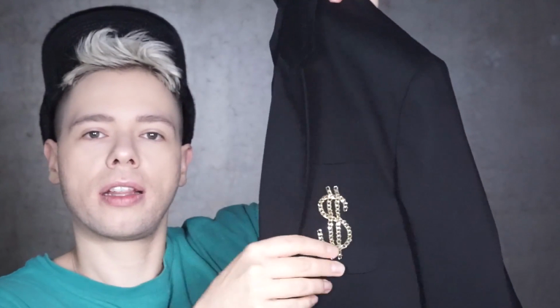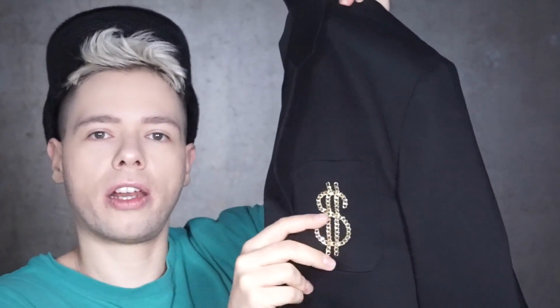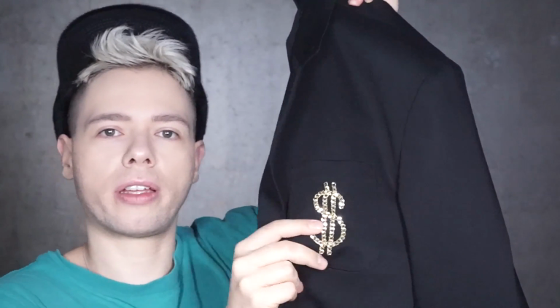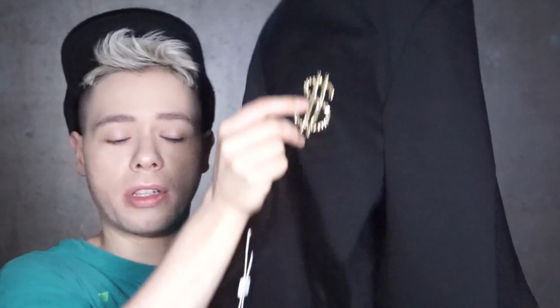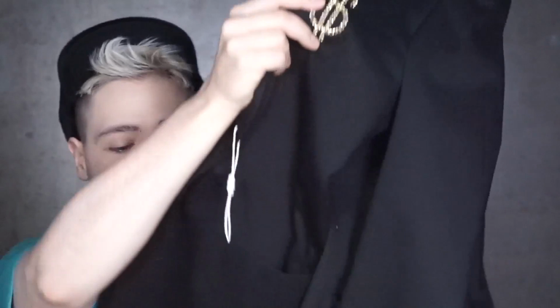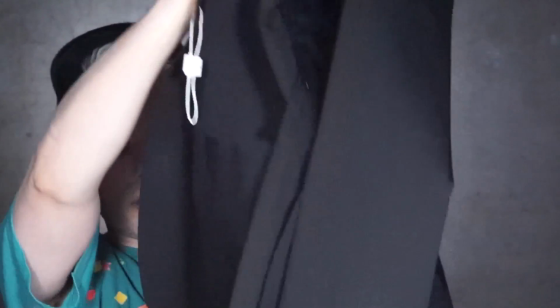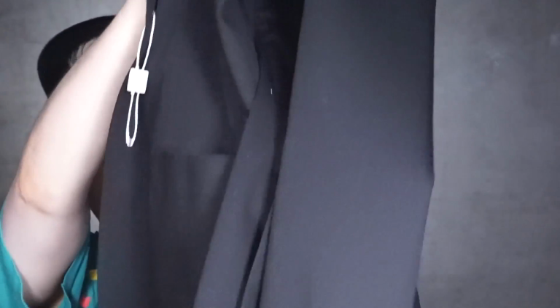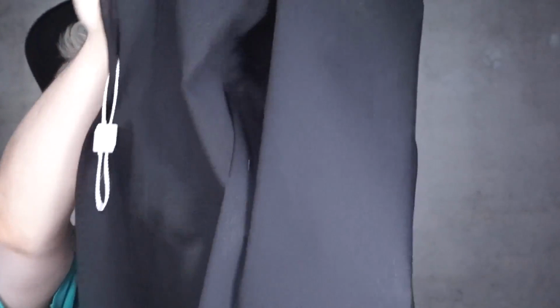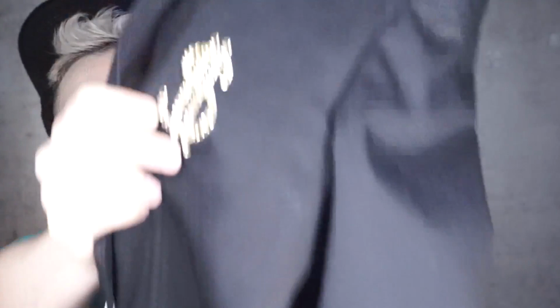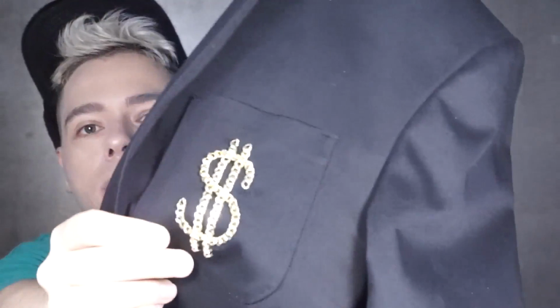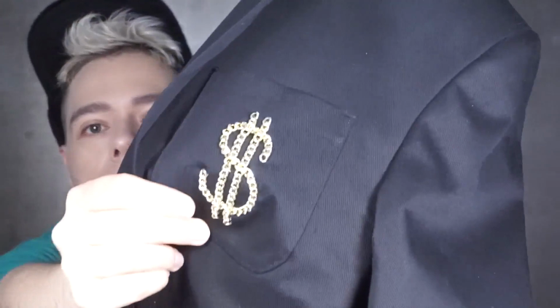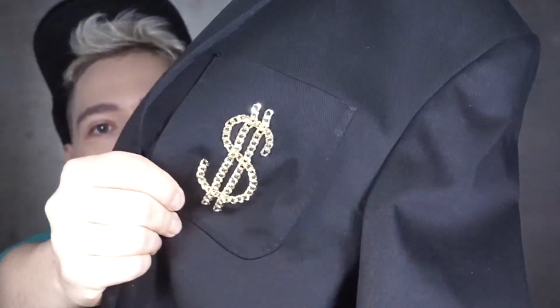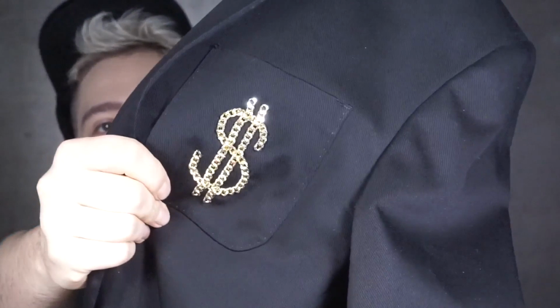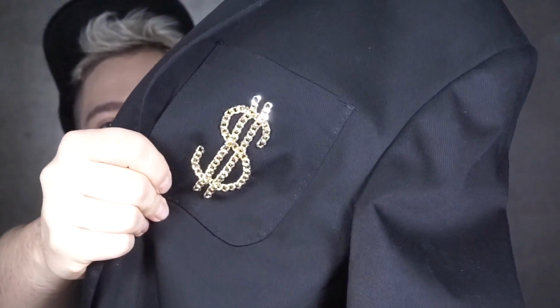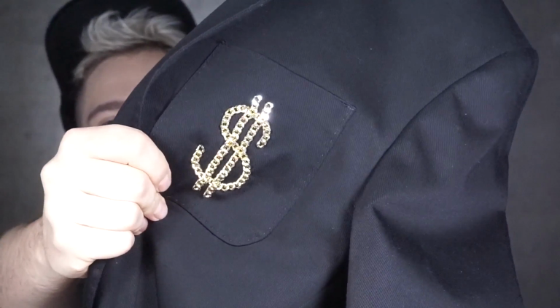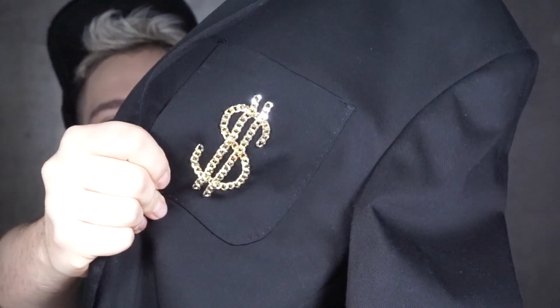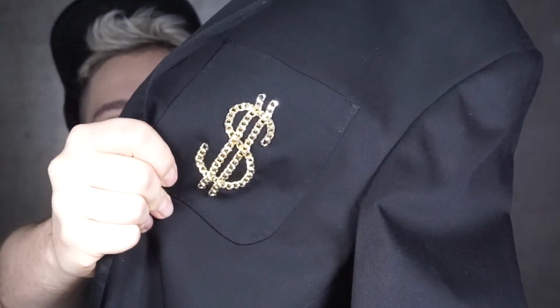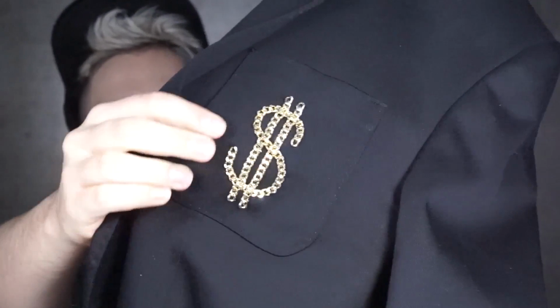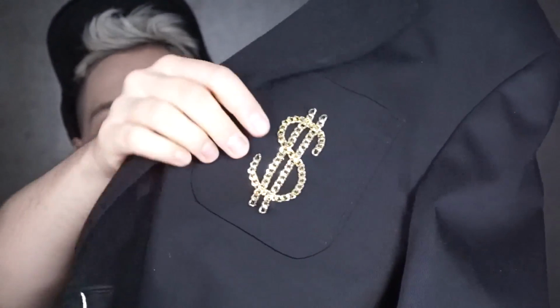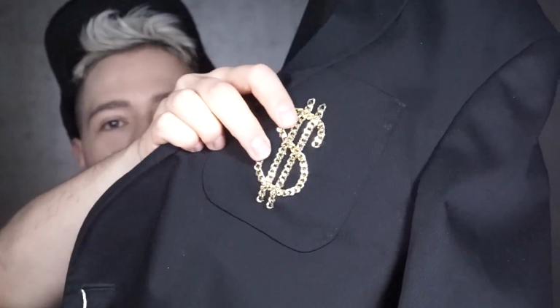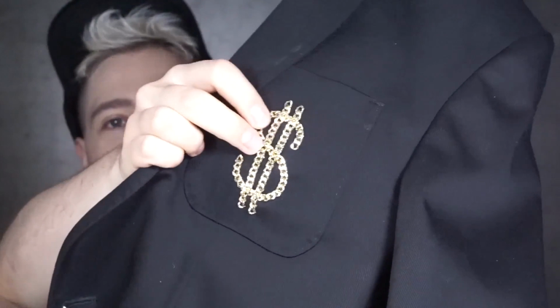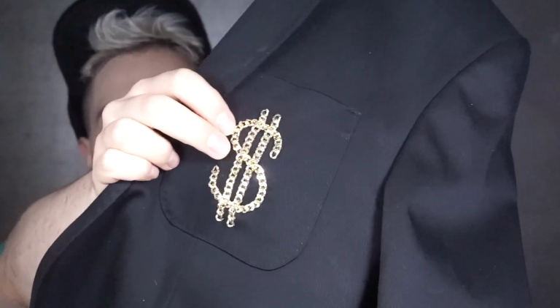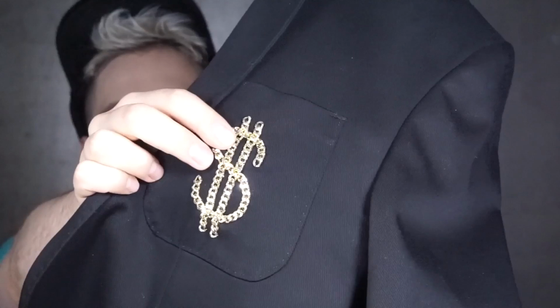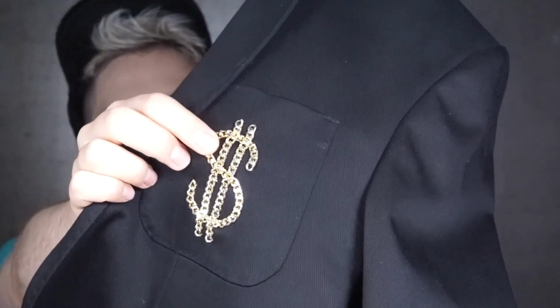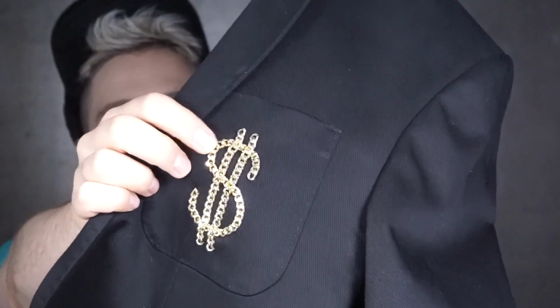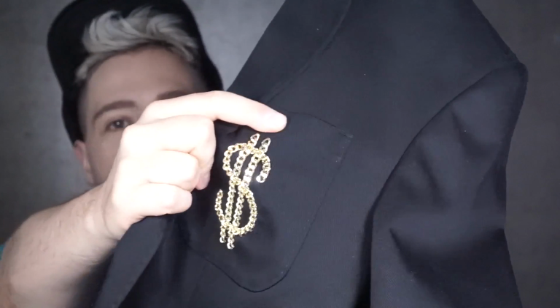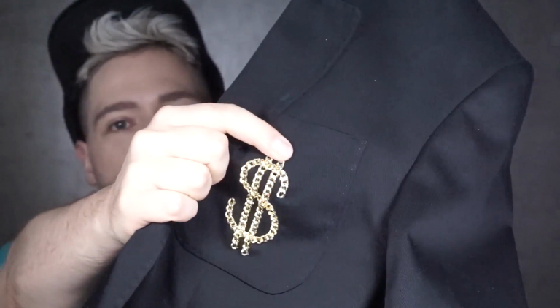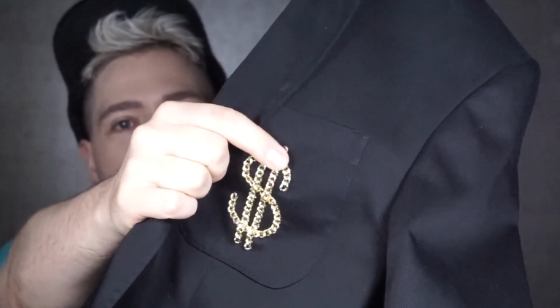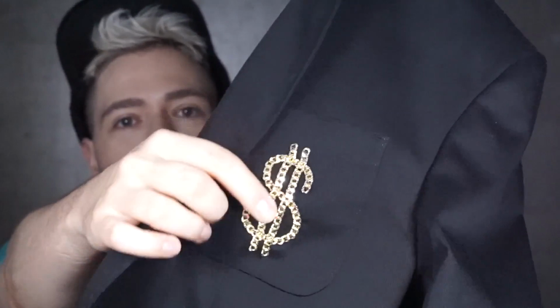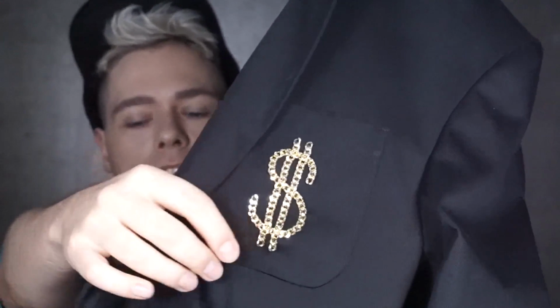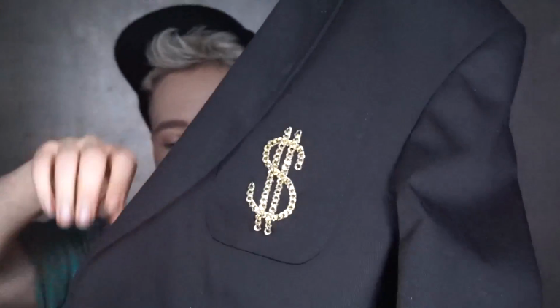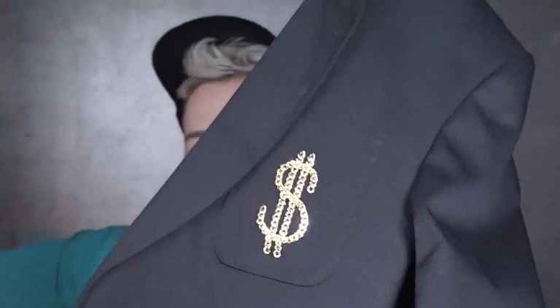With the dollar signs. They're kind of like a real chain — it's a dollar chain. Holla if you got a dollar. And it's stitched to the jacket.